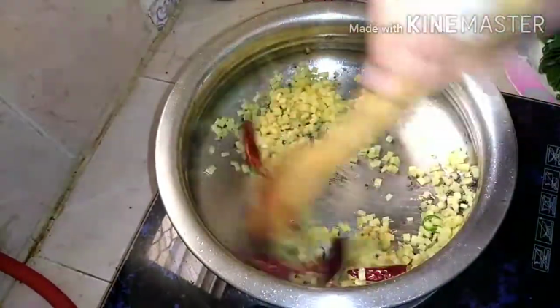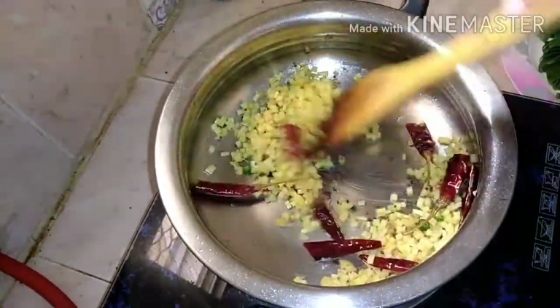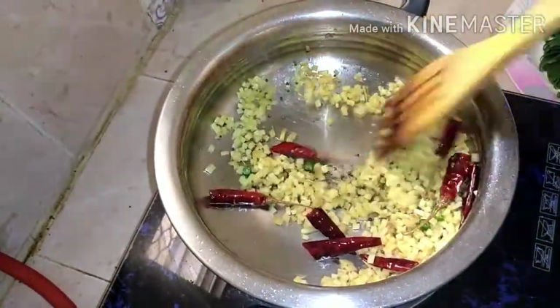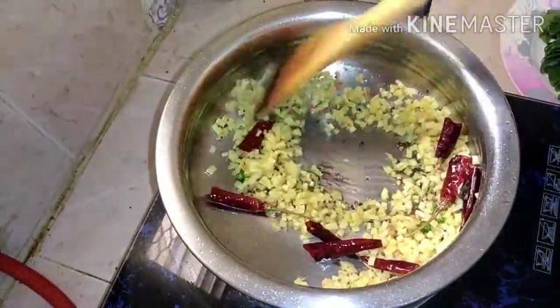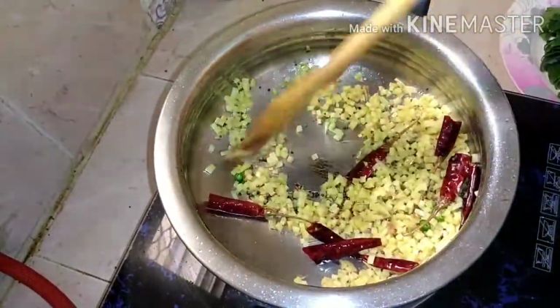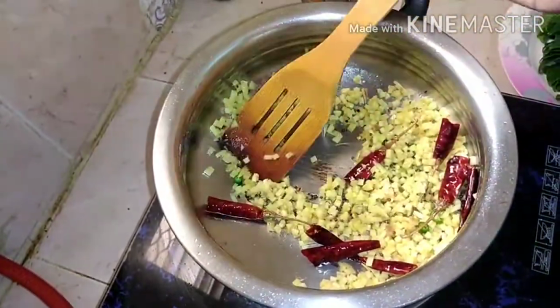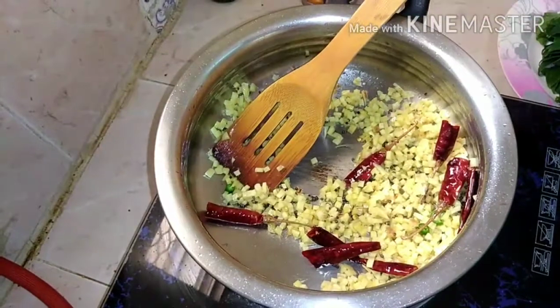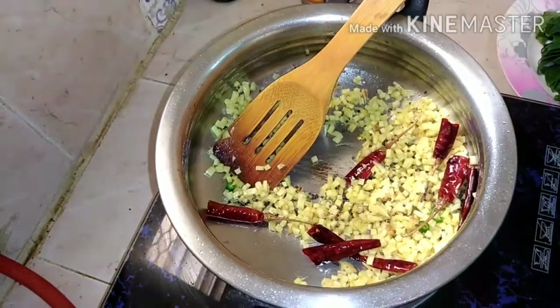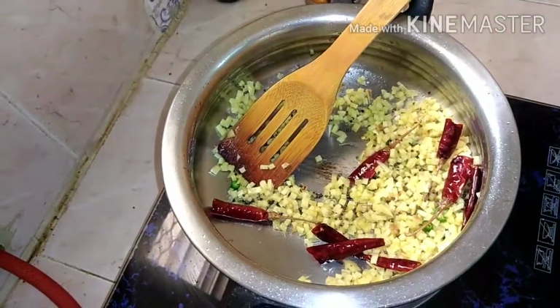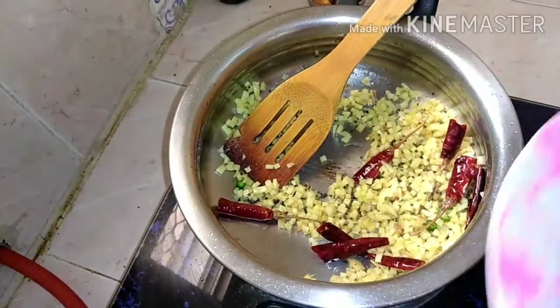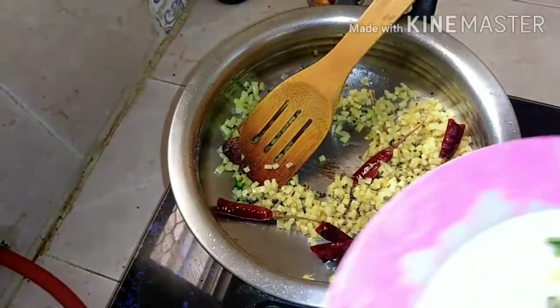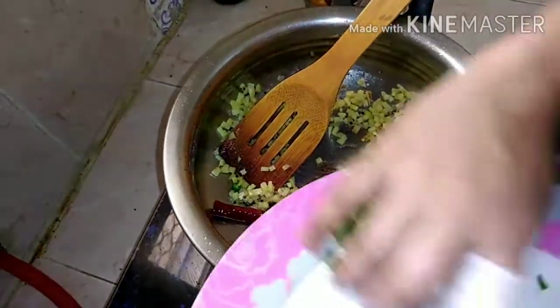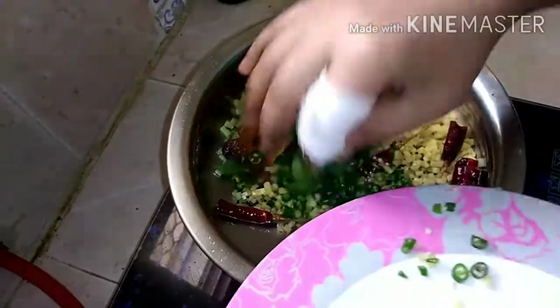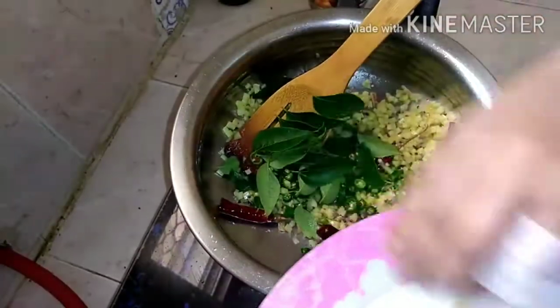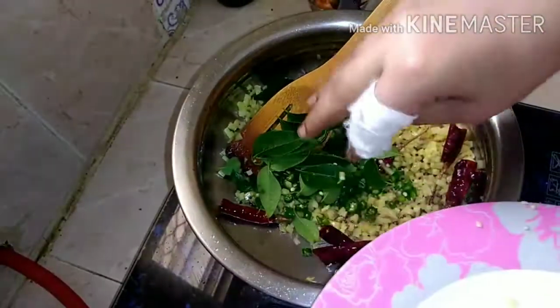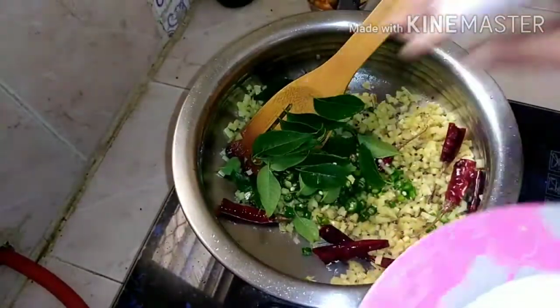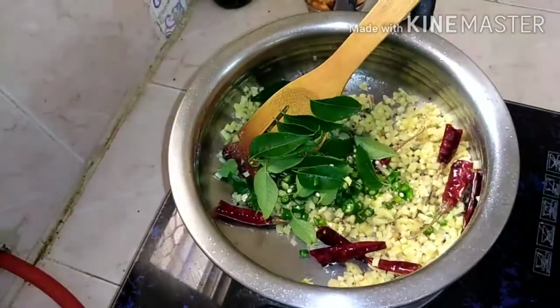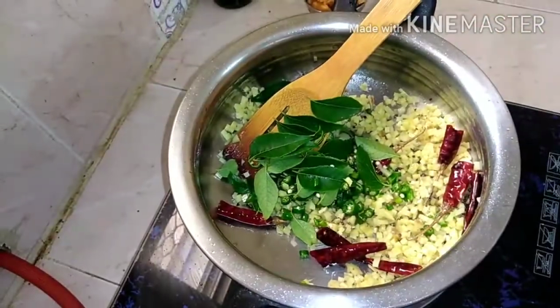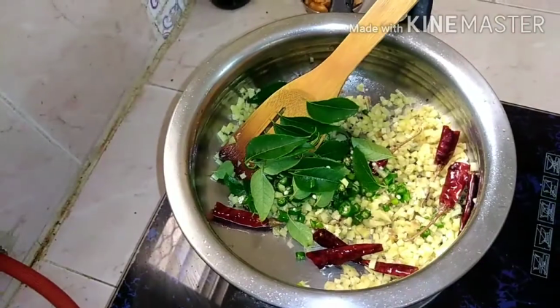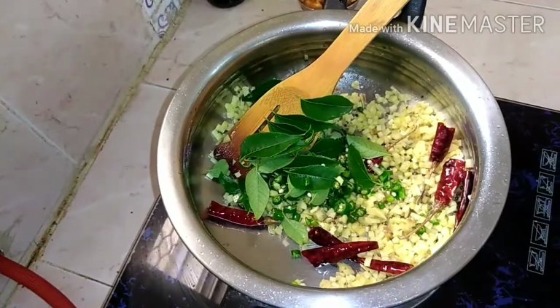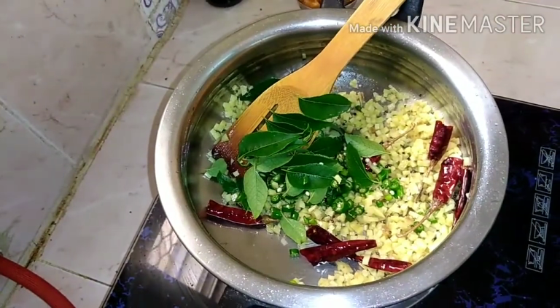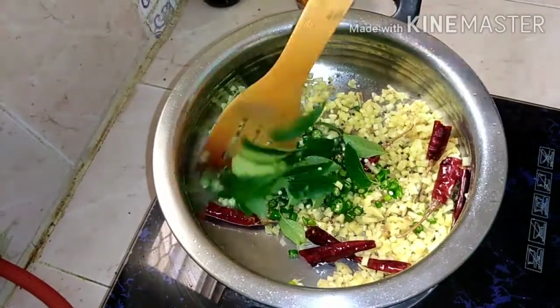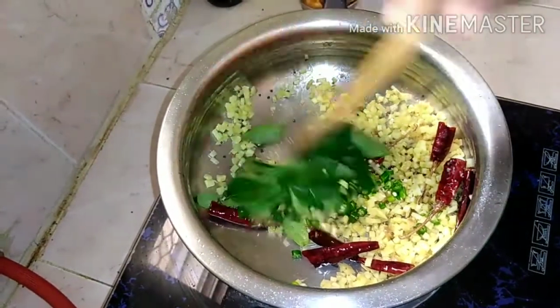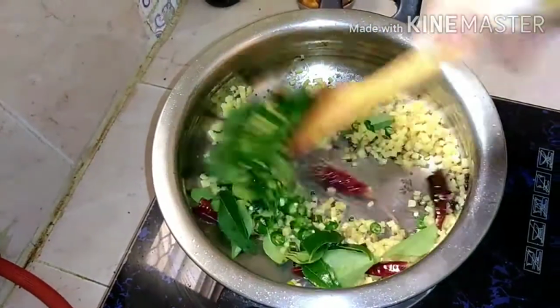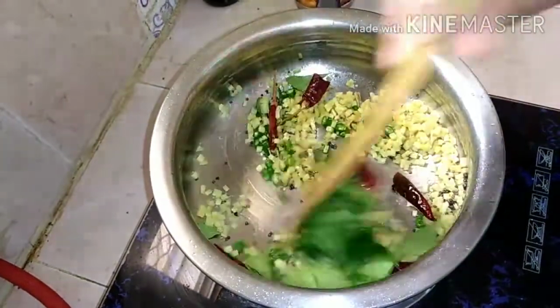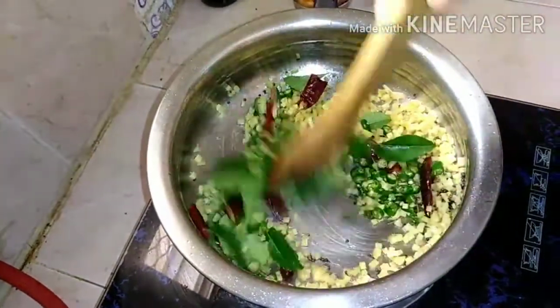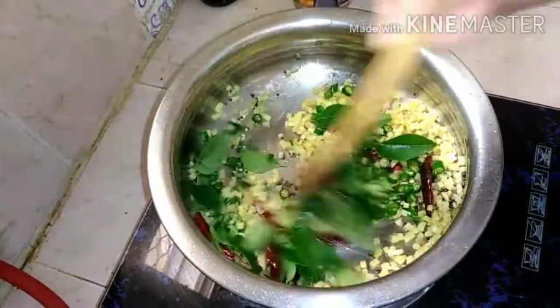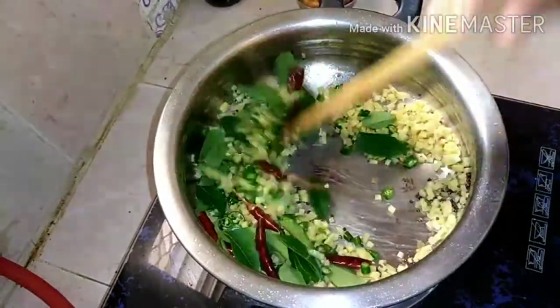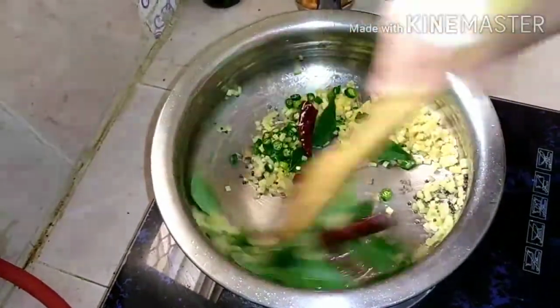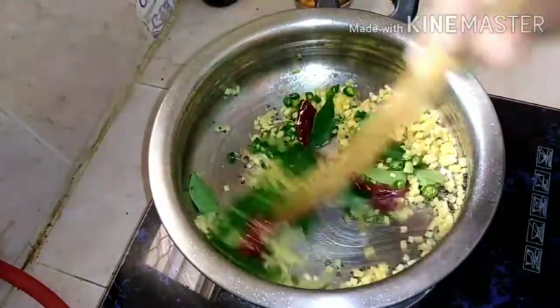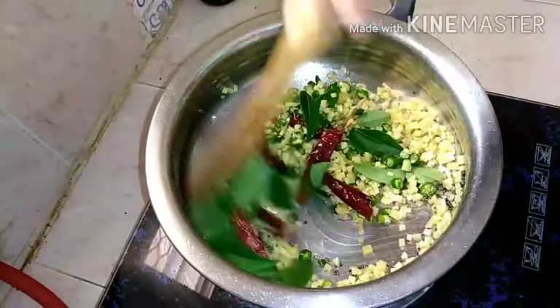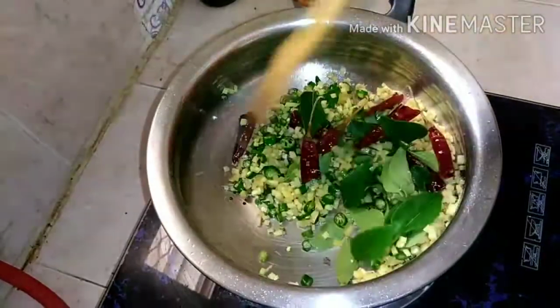Now we are going to cook the pan and the pan will be cooked. We are doing a lot of bread and we are going to make a lot of bread. Now we will cook the pan. It will be cooked.